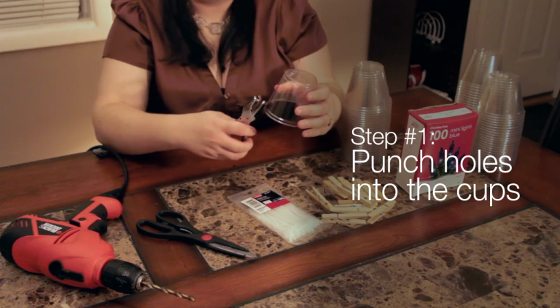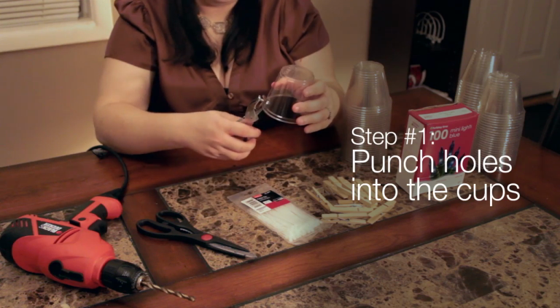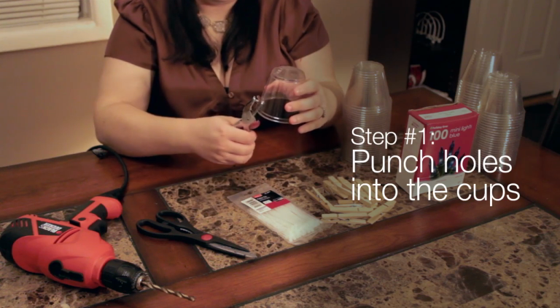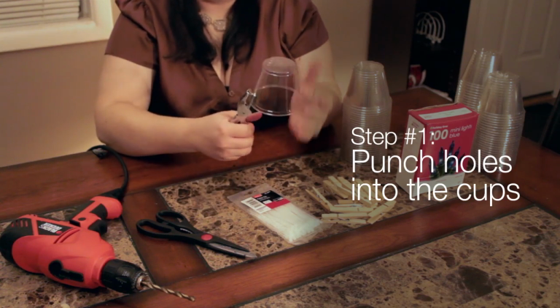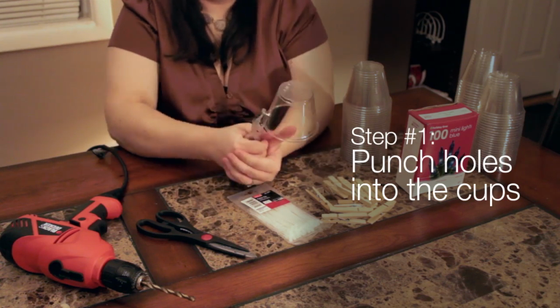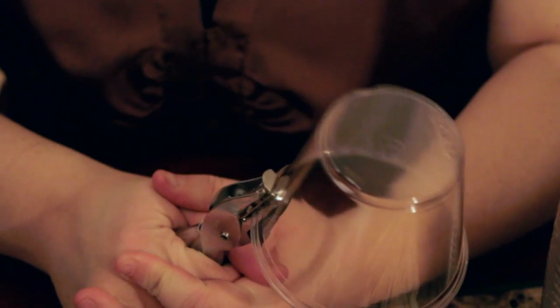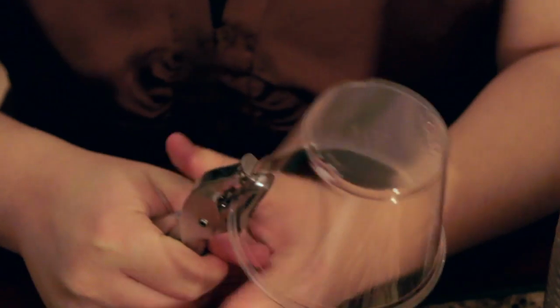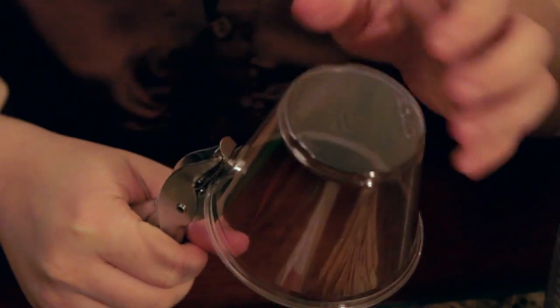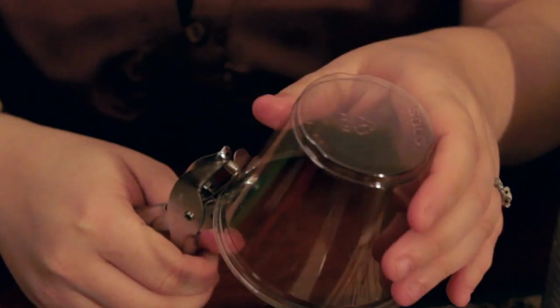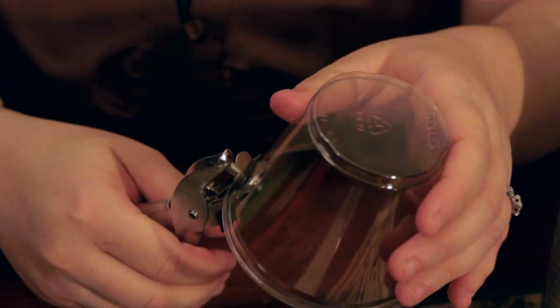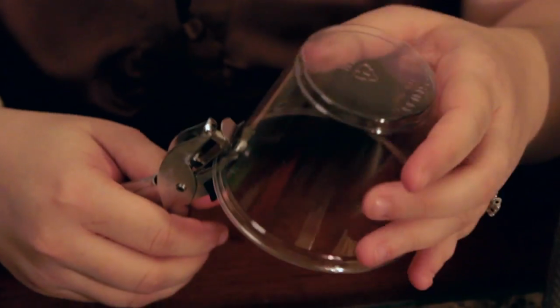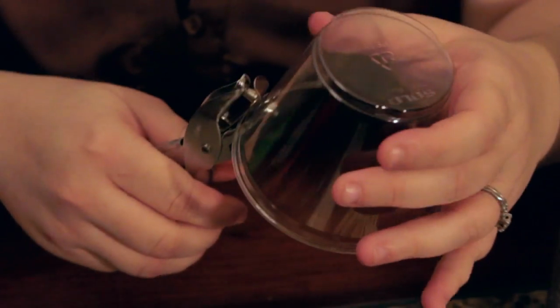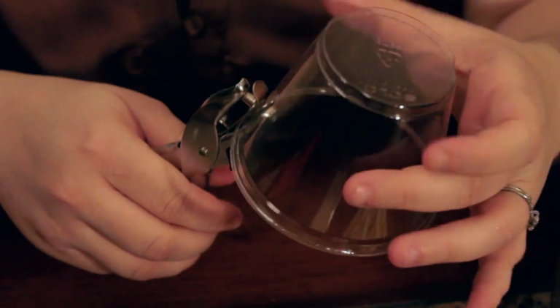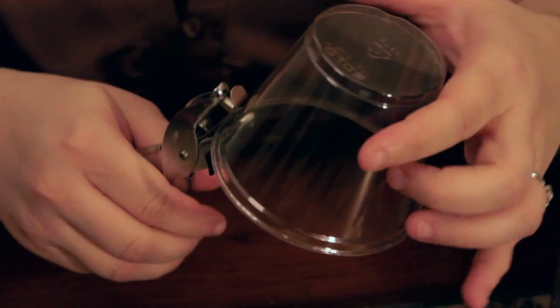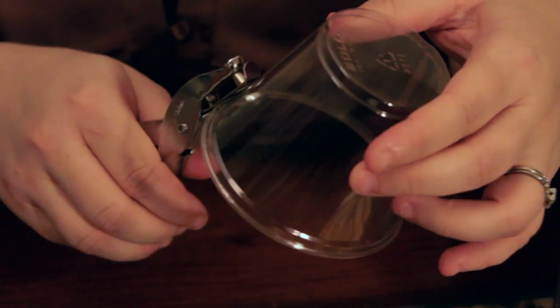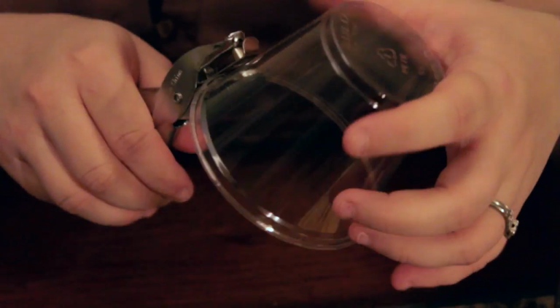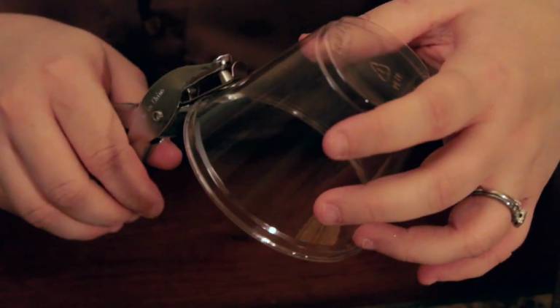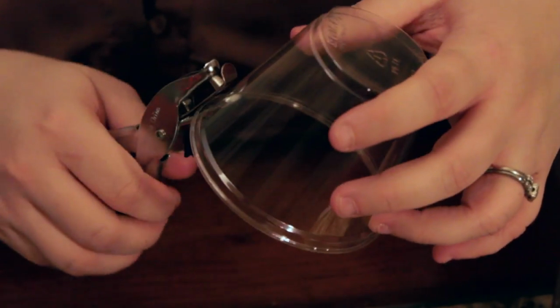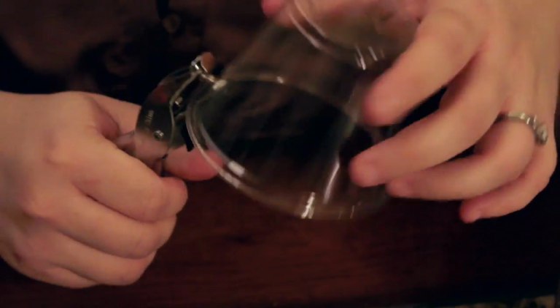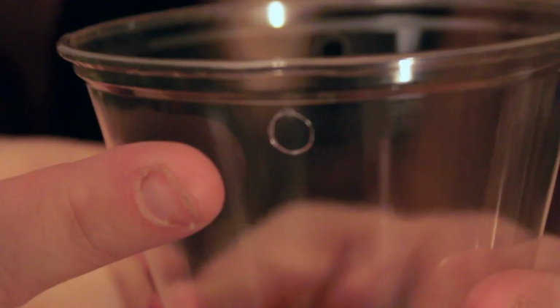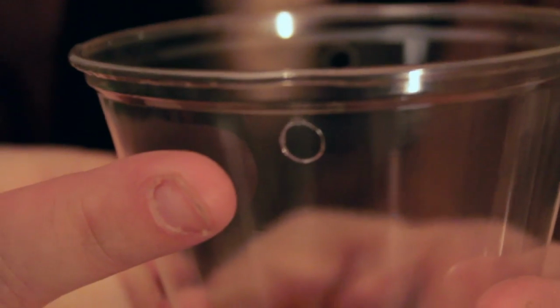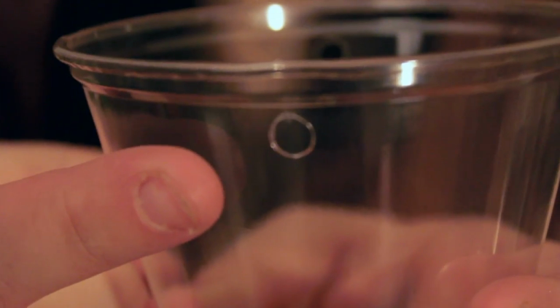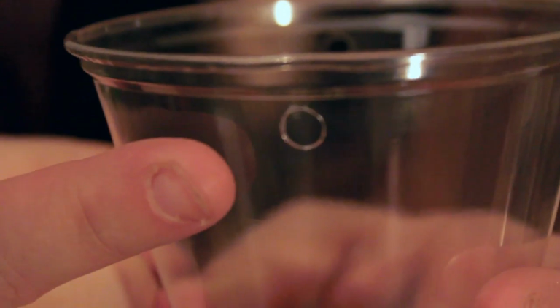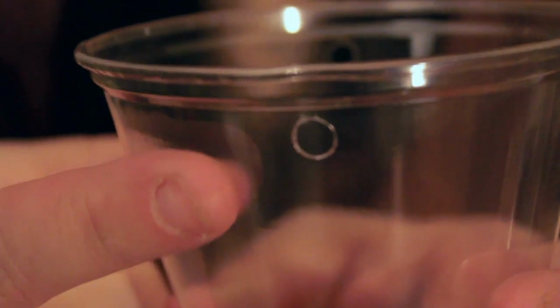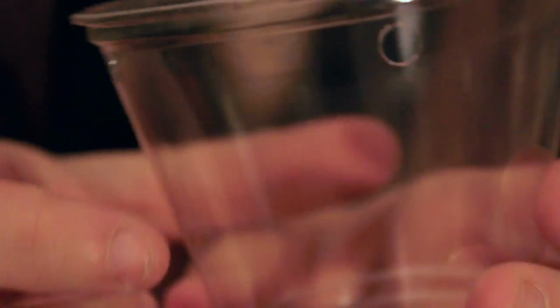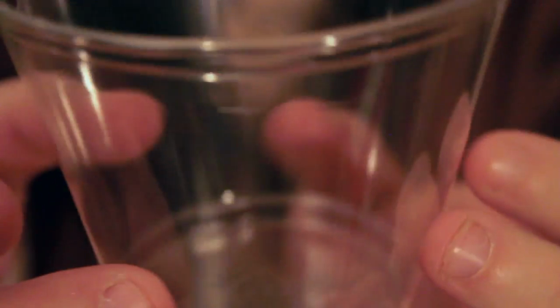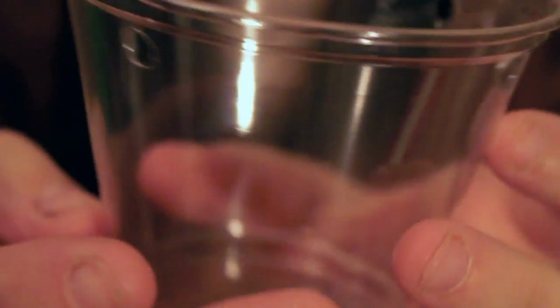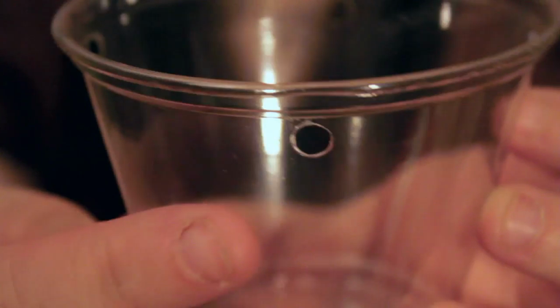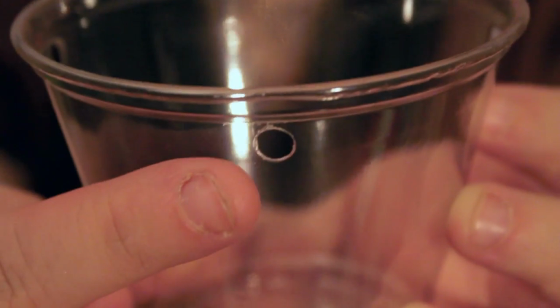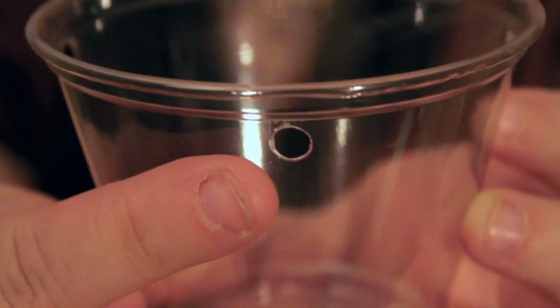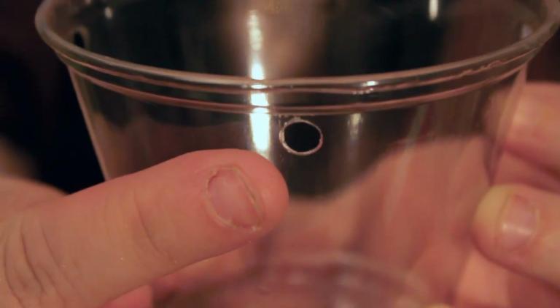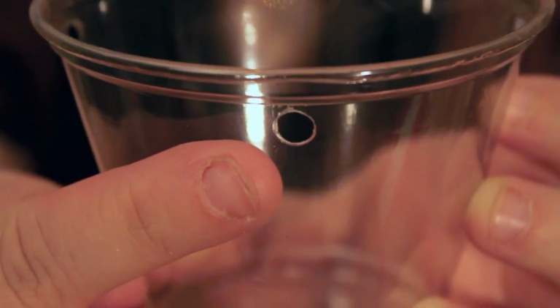Step 1 is punching holes in the cups. Use a handheld hole puncher to punch four evenly spaced holes around the top of all 50 cups. Make sure that each hole has another hole directly opposite it. Eyeballing the placement is okay.